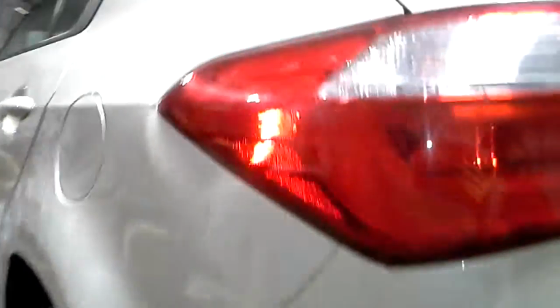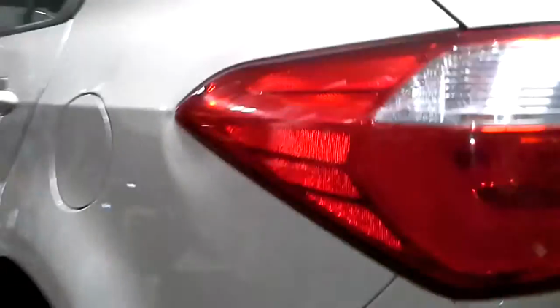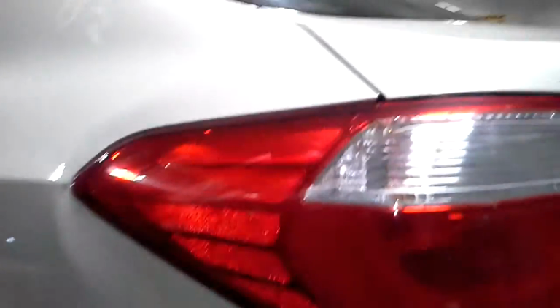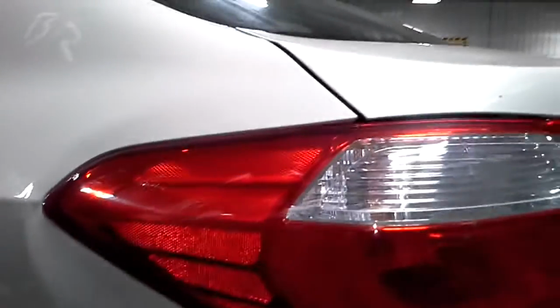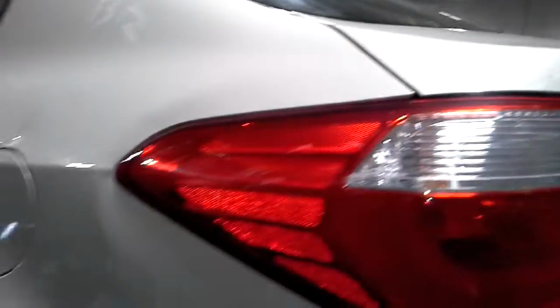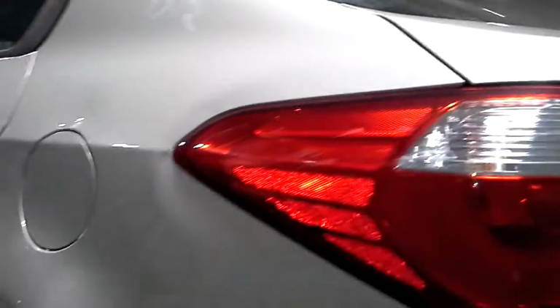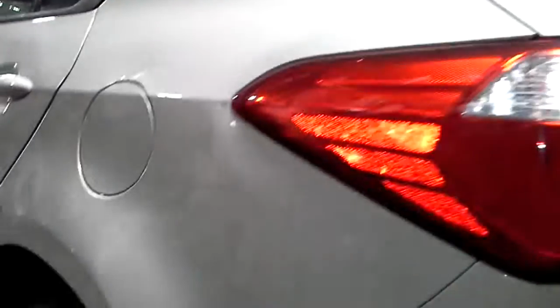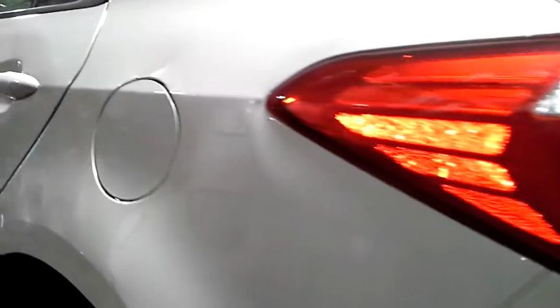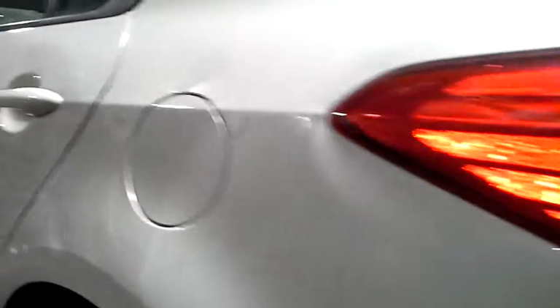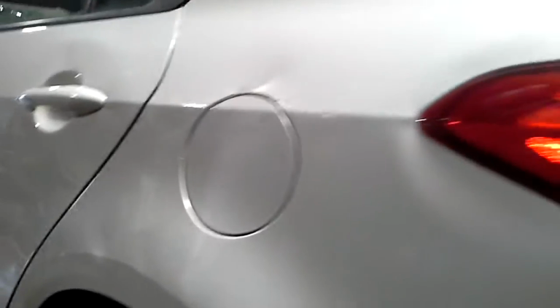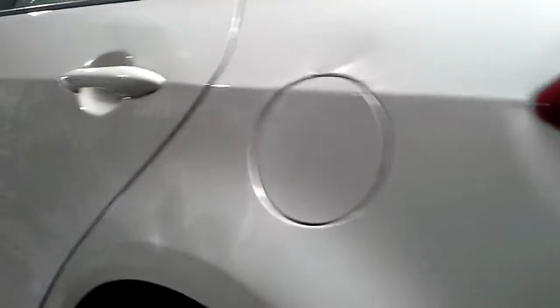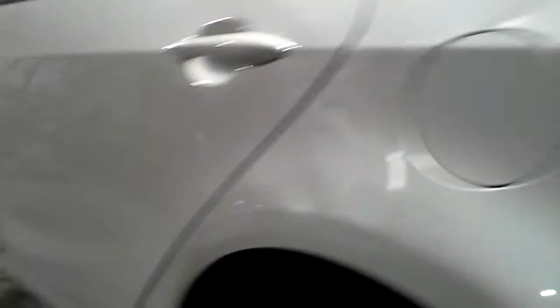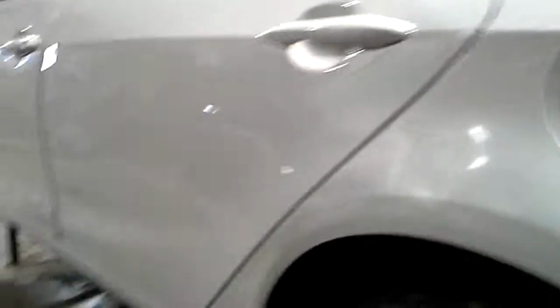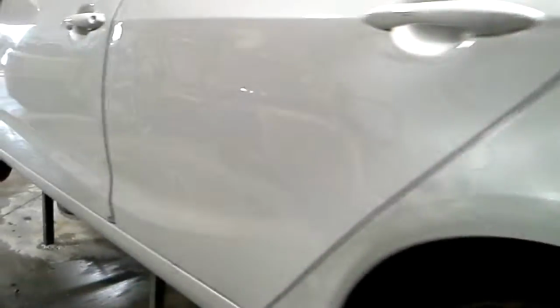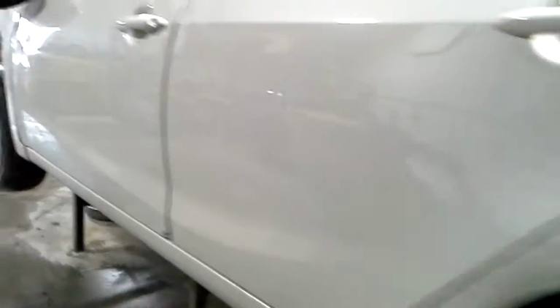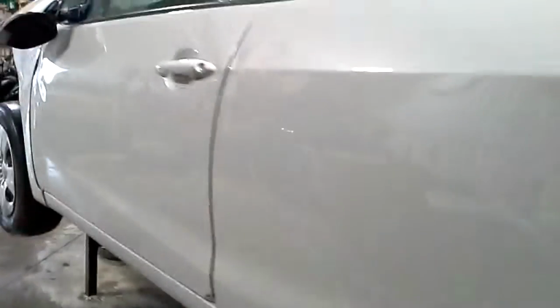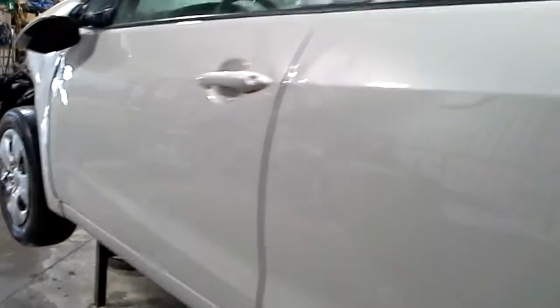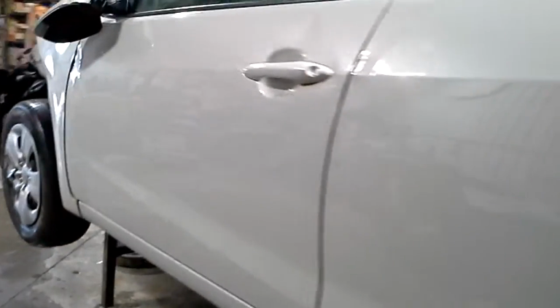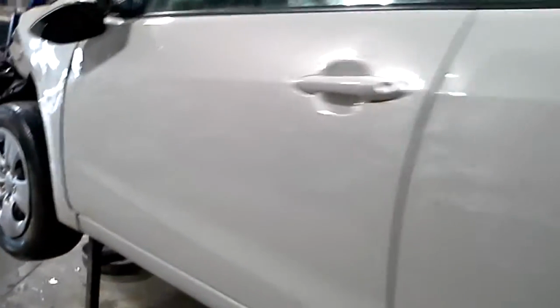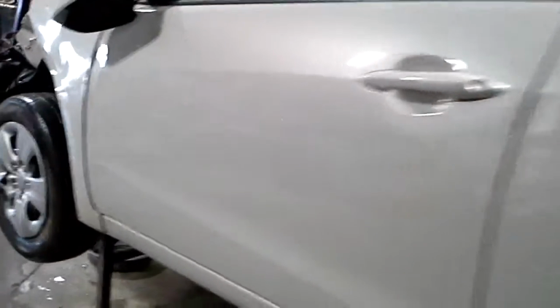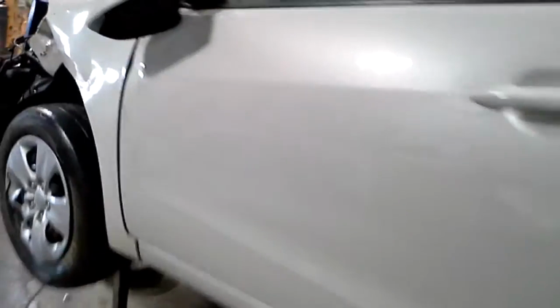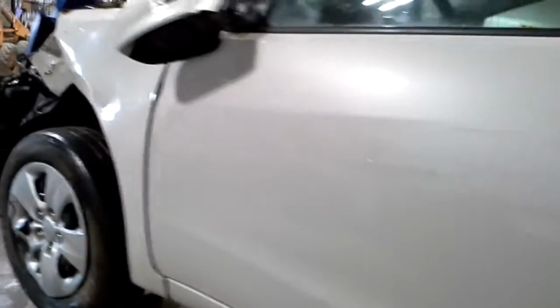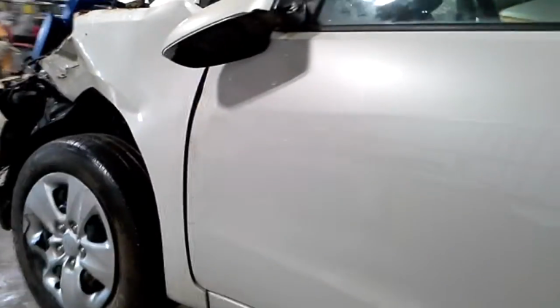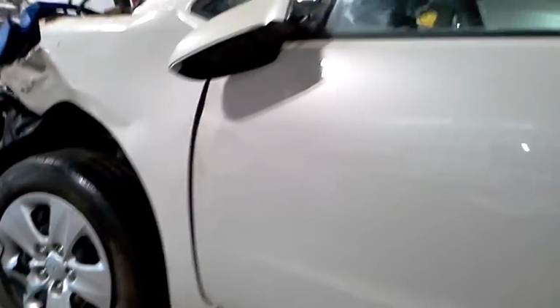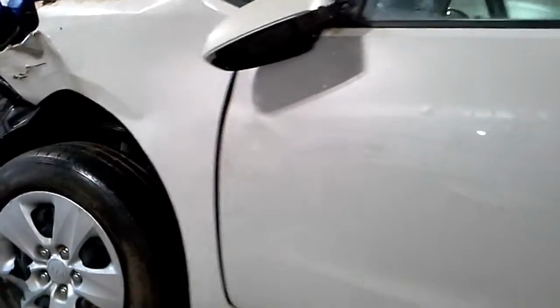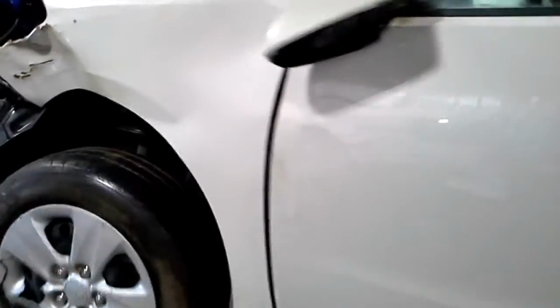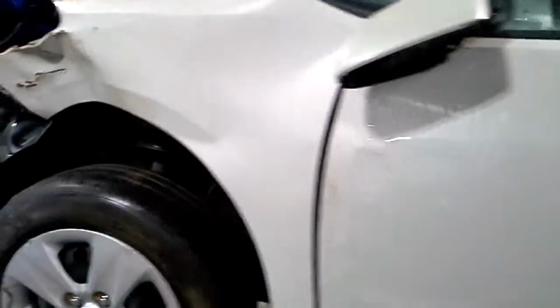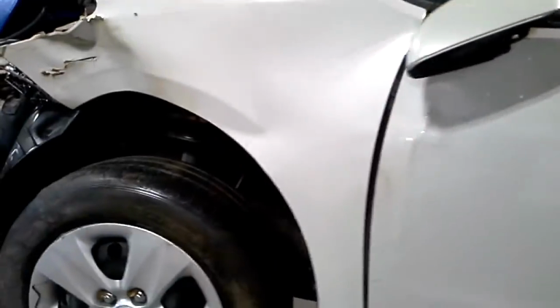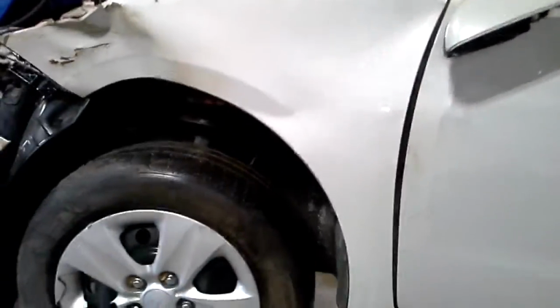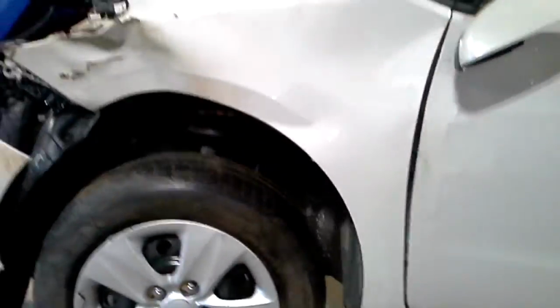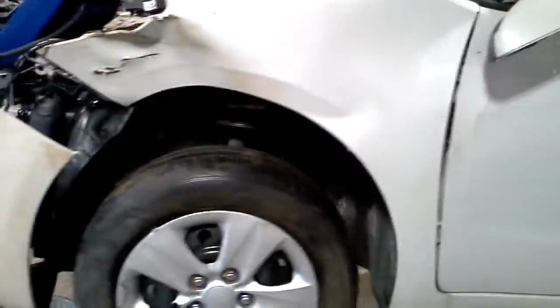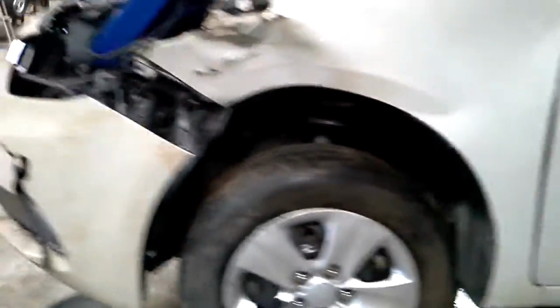On this side, the taillight's all scuffed up. The quarter panel's scuffed and dented. These doors are not any good. It's real rough on this side where it was hit.